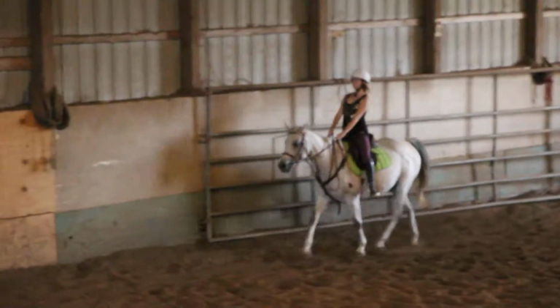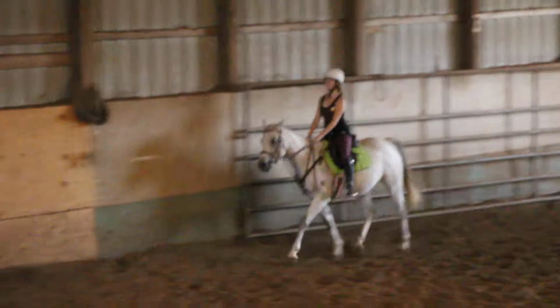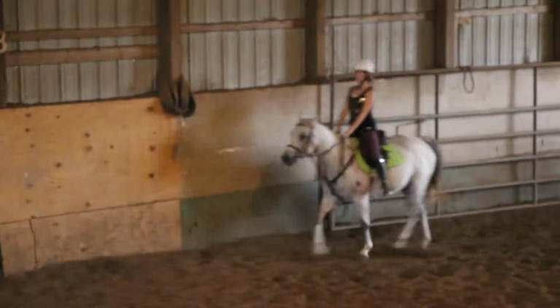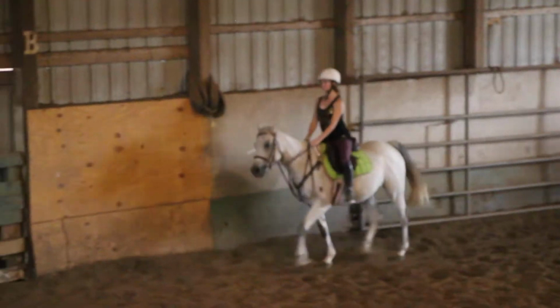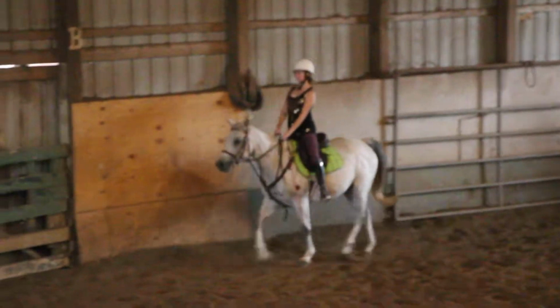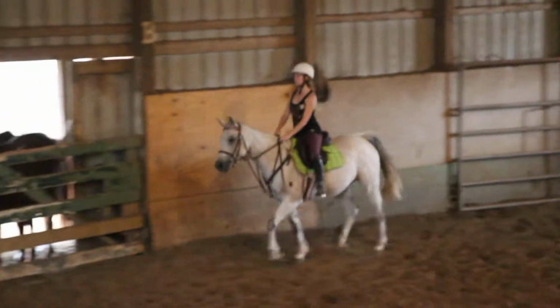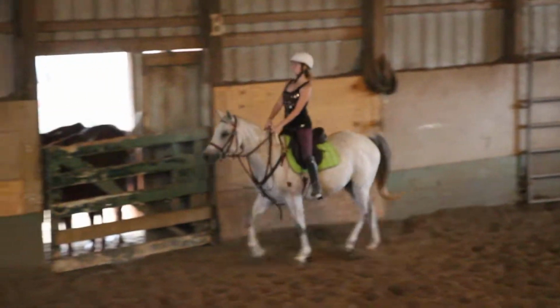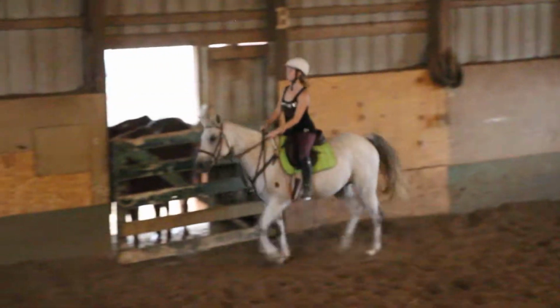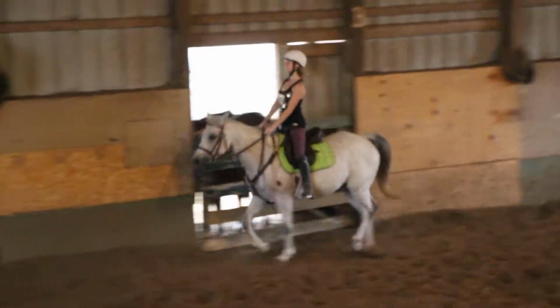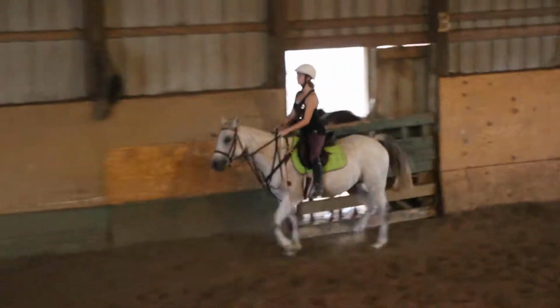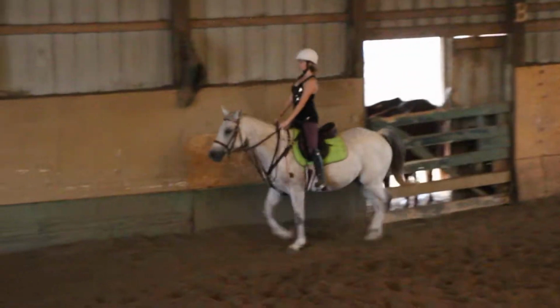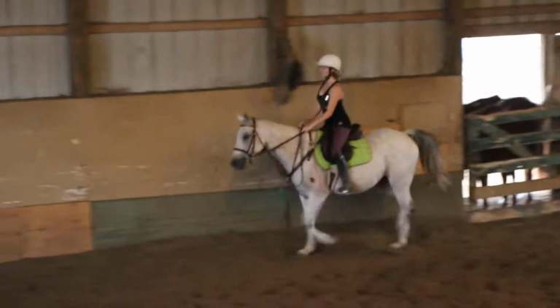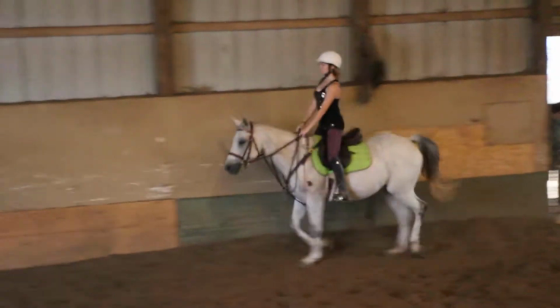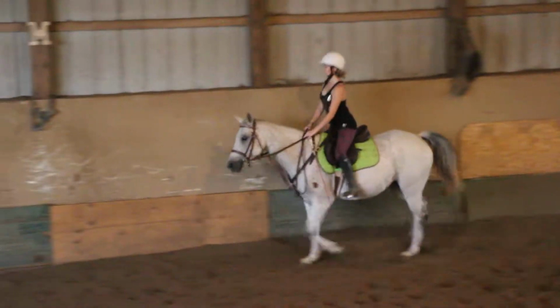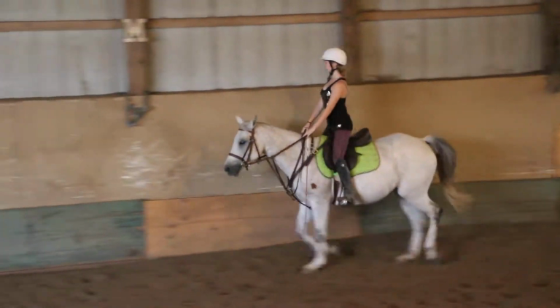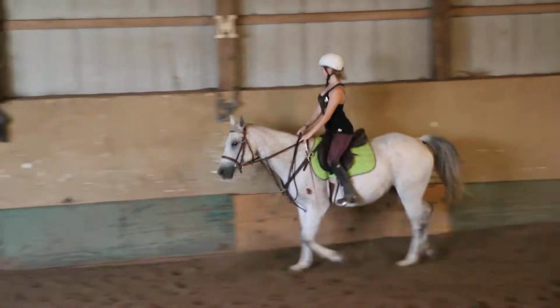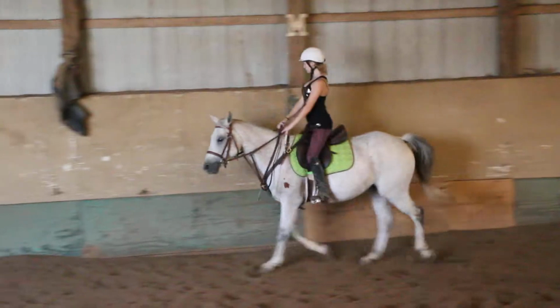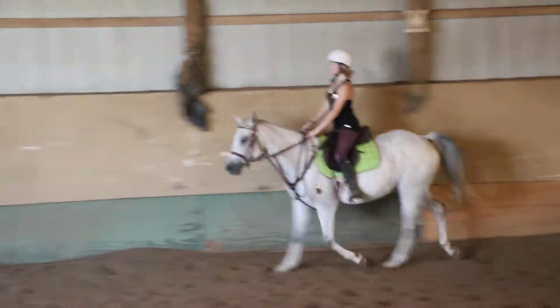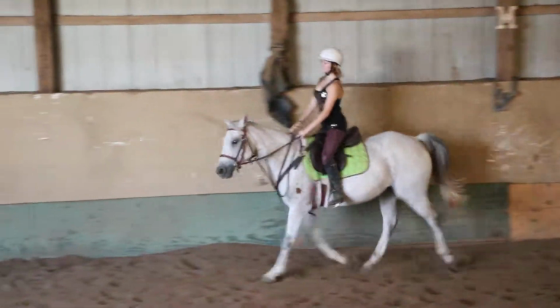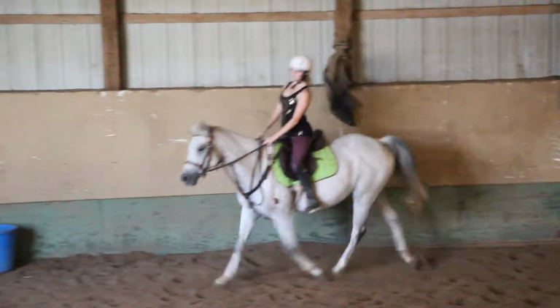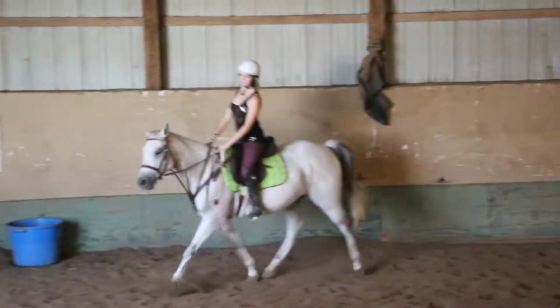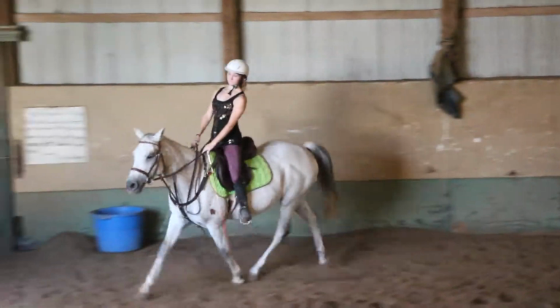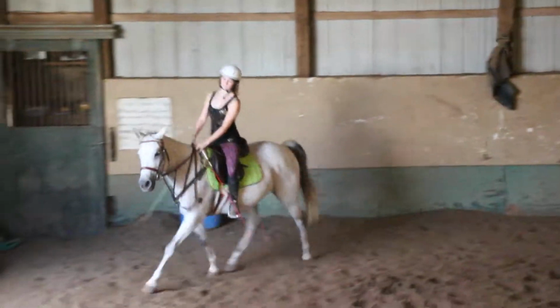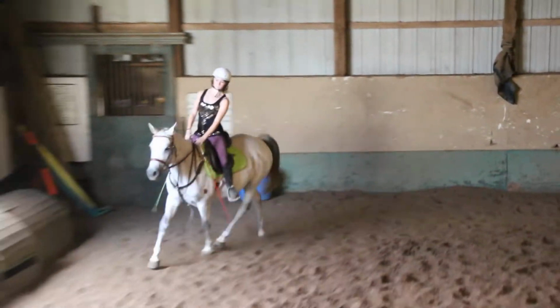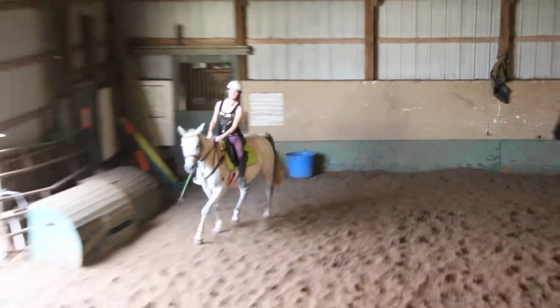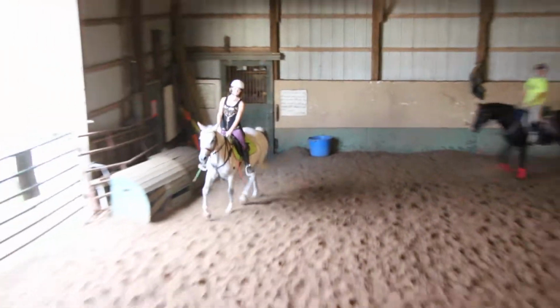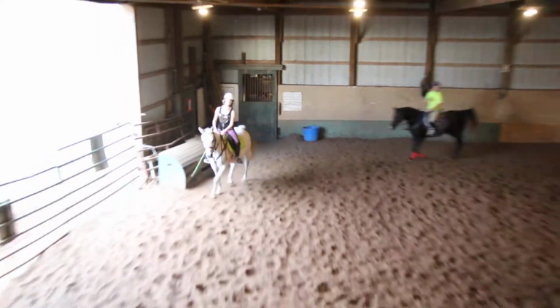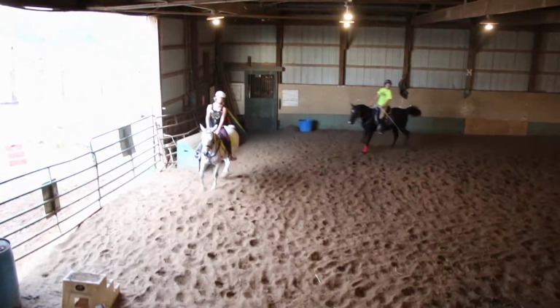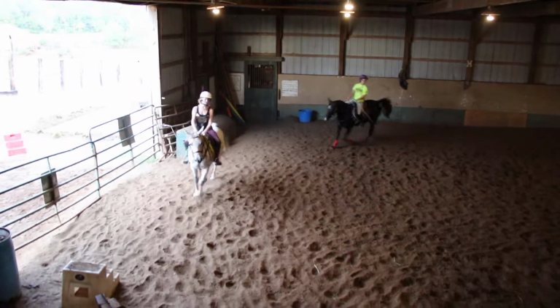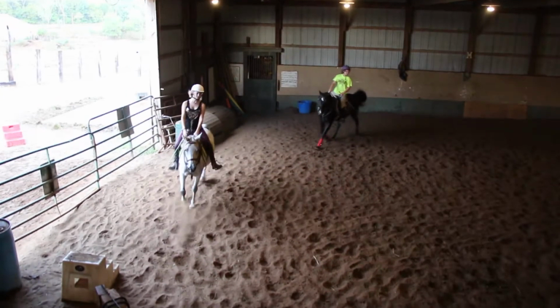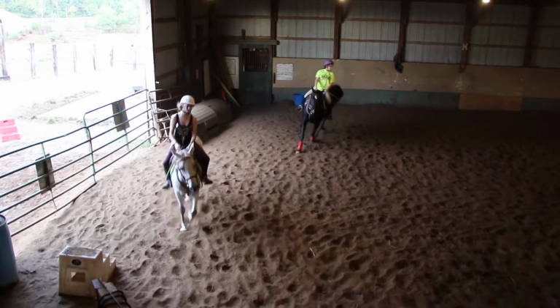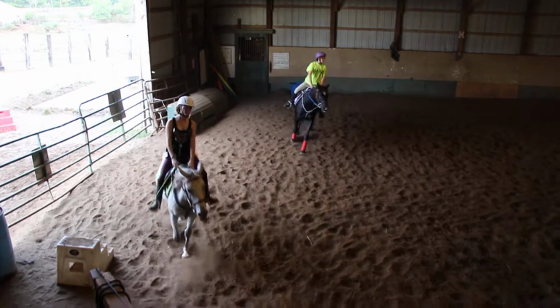Cluck to her a little. Cluck, Vanessa. Squeeze your legs. Good. Jenny, turn and go down the center line. Elbow, Kayla. Left elbow, left elbow. That's it, girl.